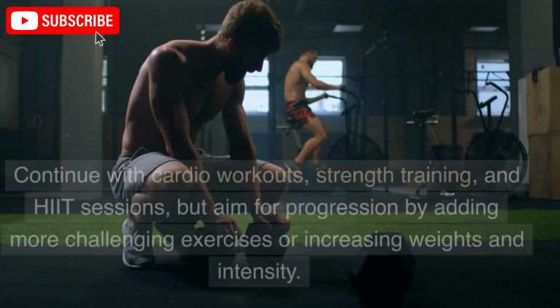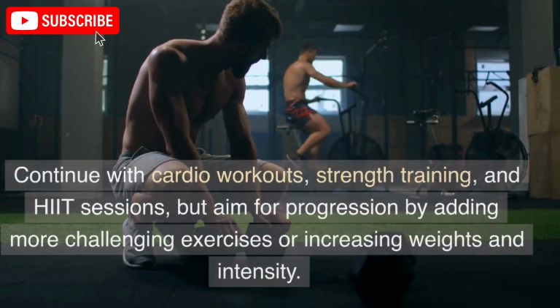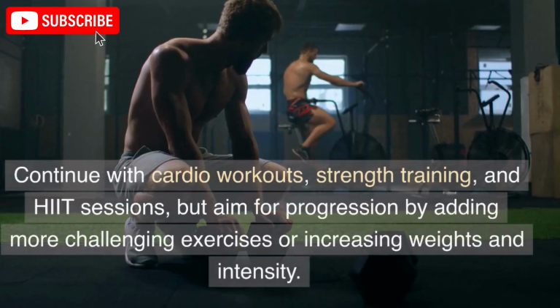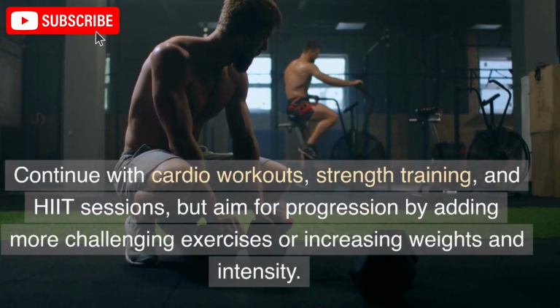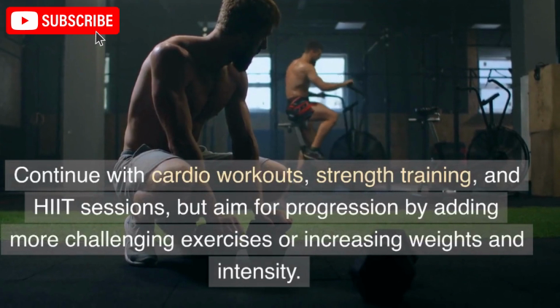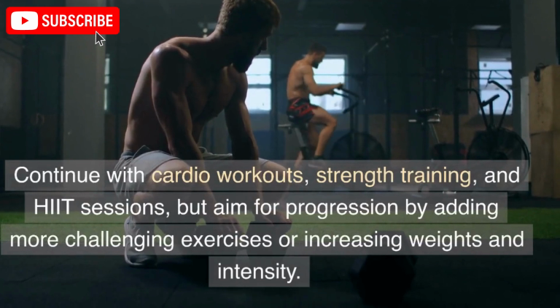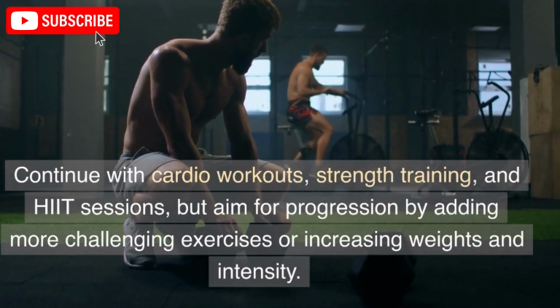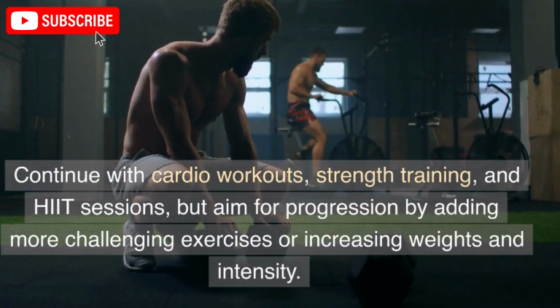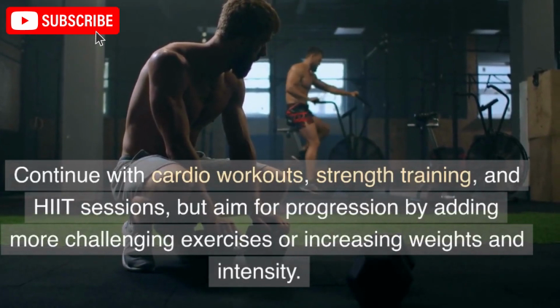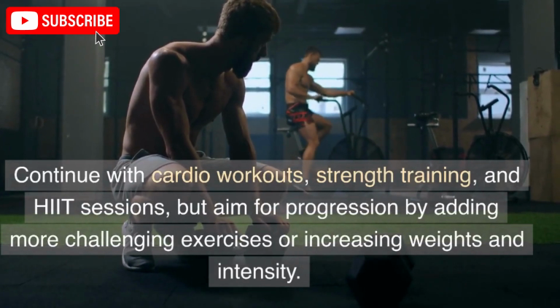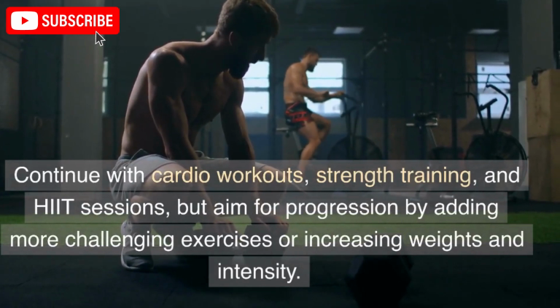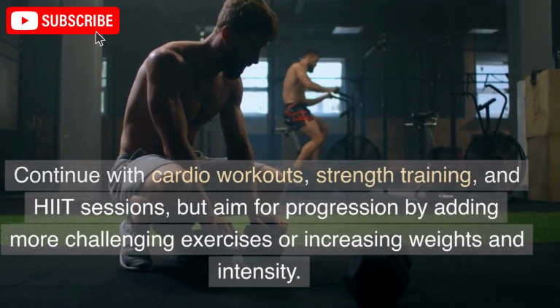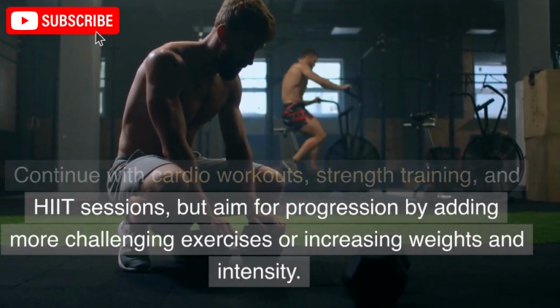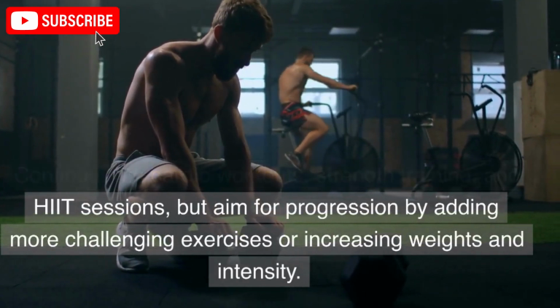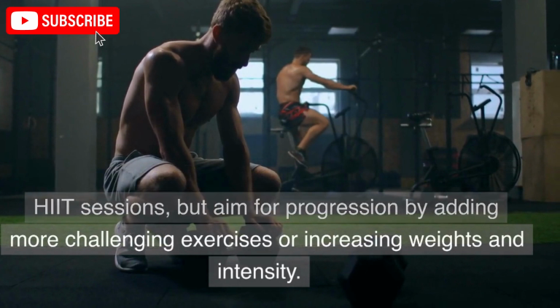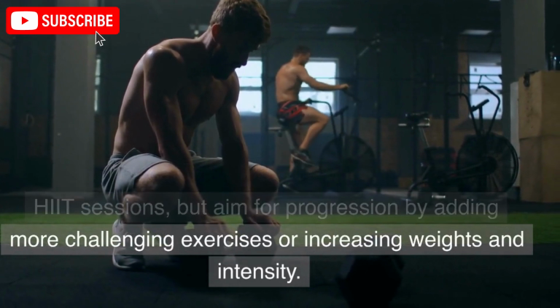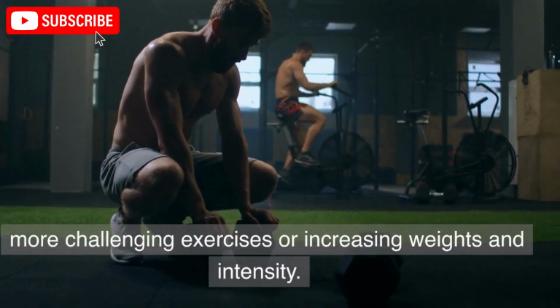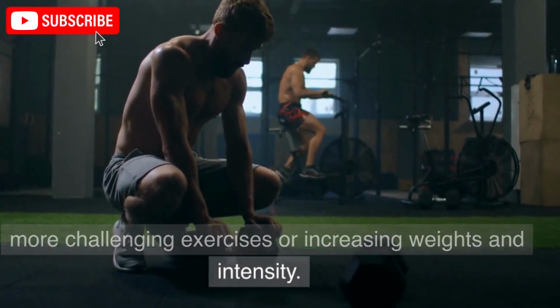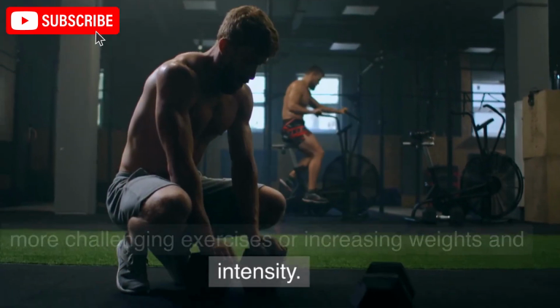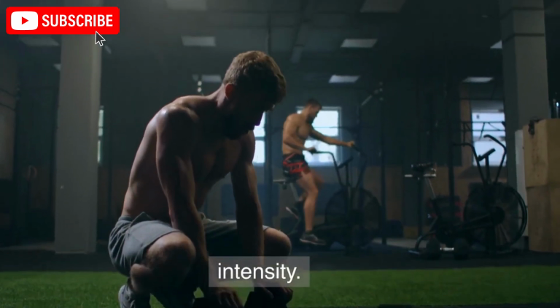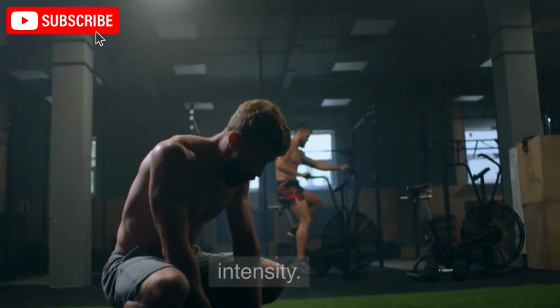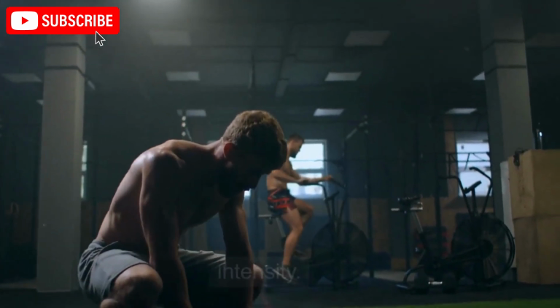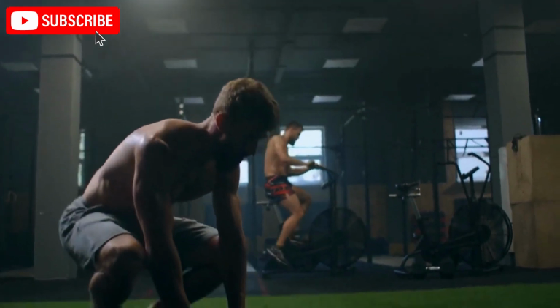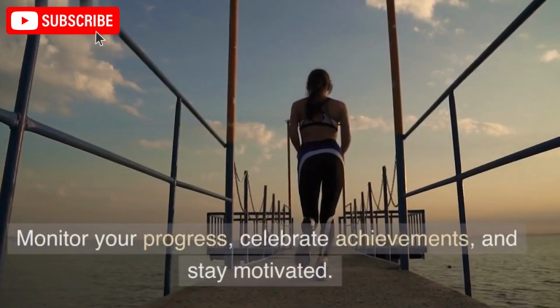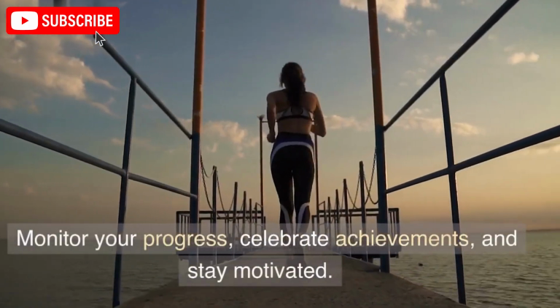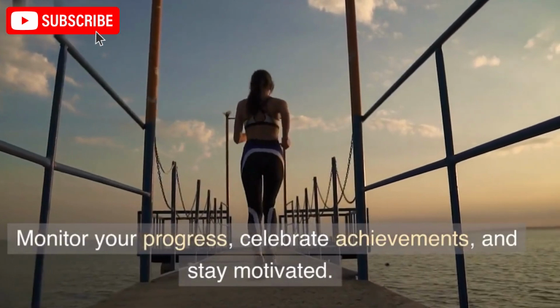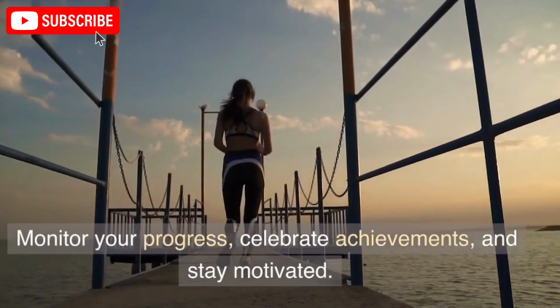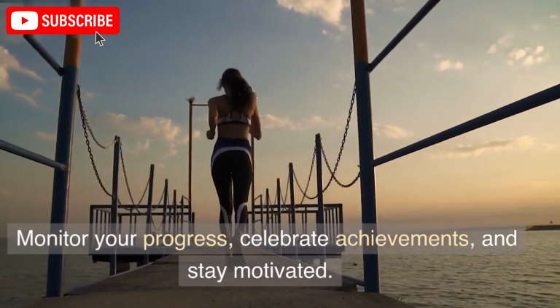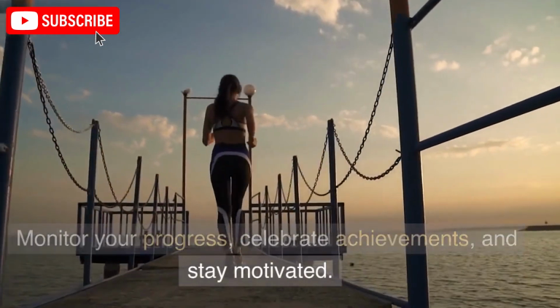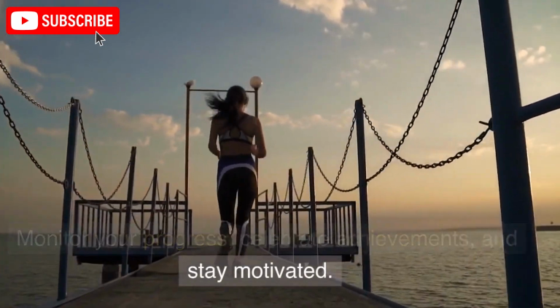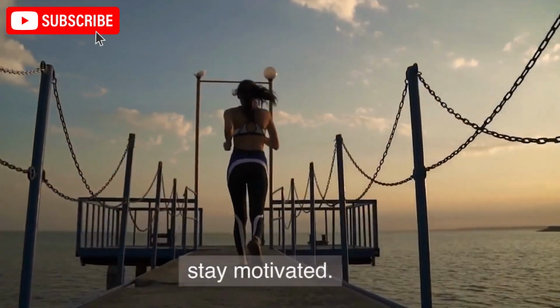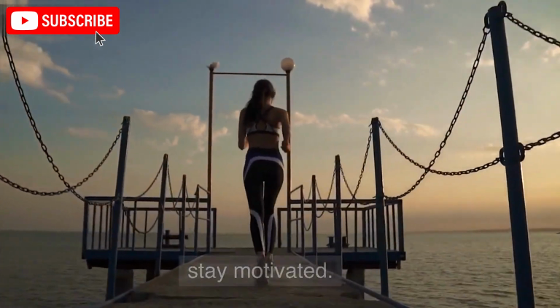Continue with cardio workouts, strength training, and HIIT sessions, but aim for progression by adding more challenging exercises or increasing weights and intensity. Monitor your progress, celebrate achievements, and stay motivated.